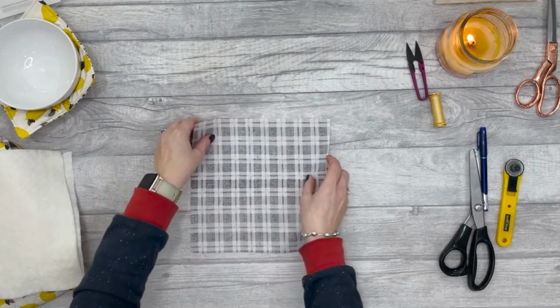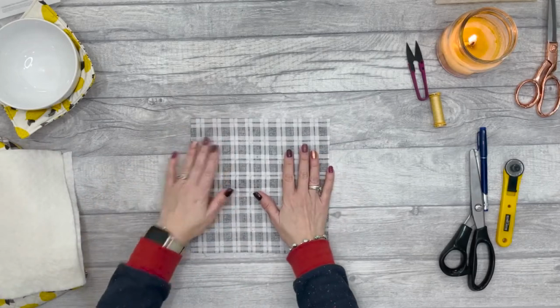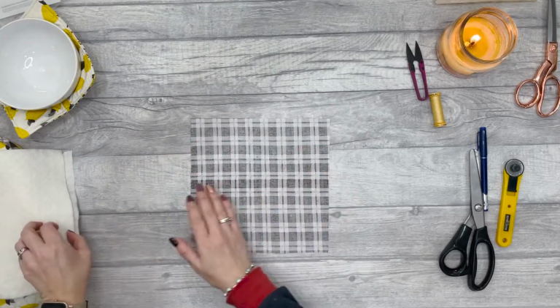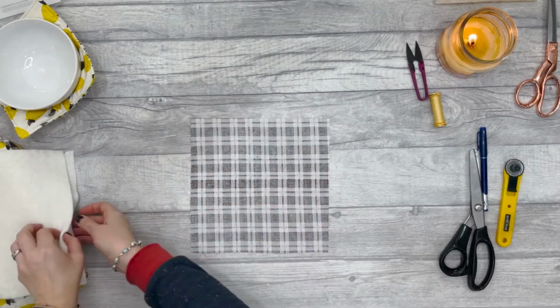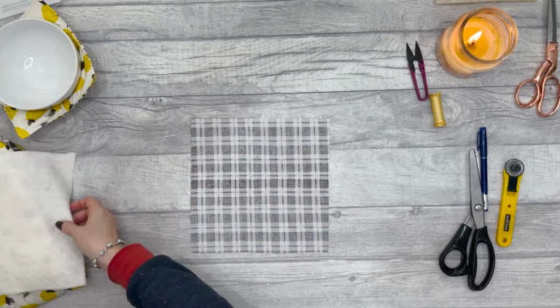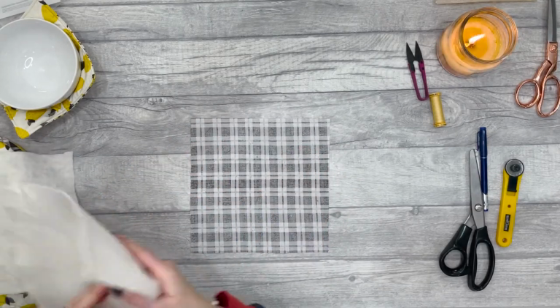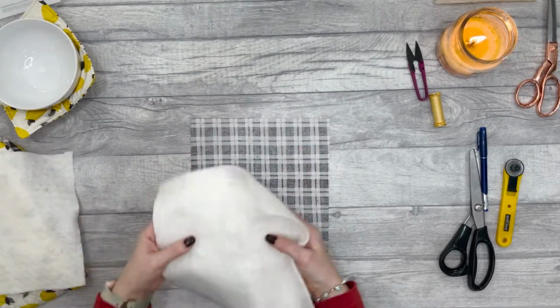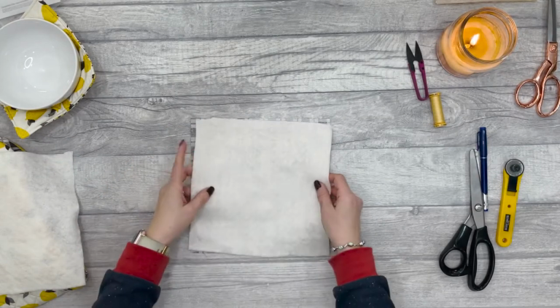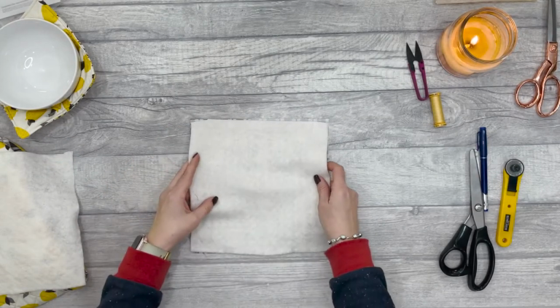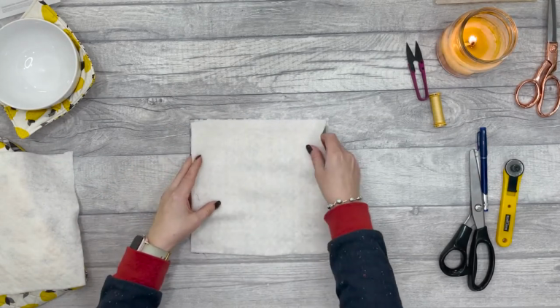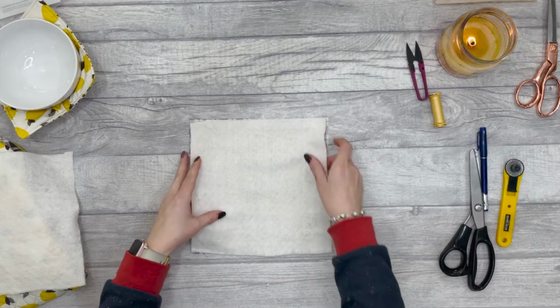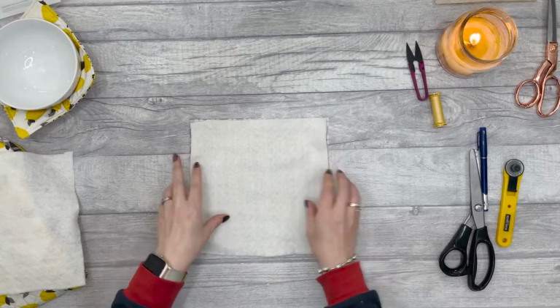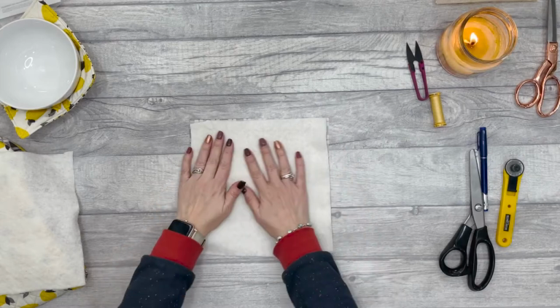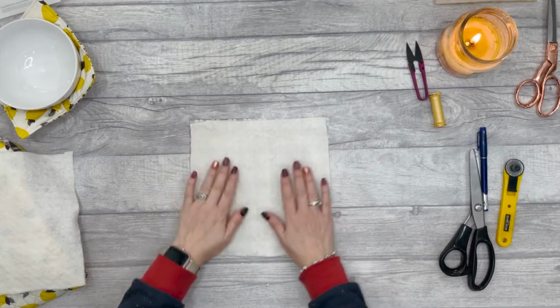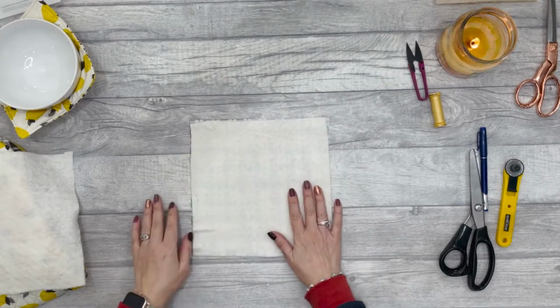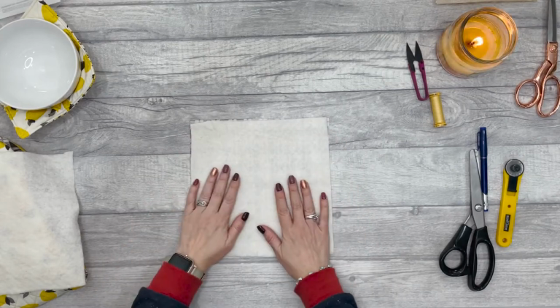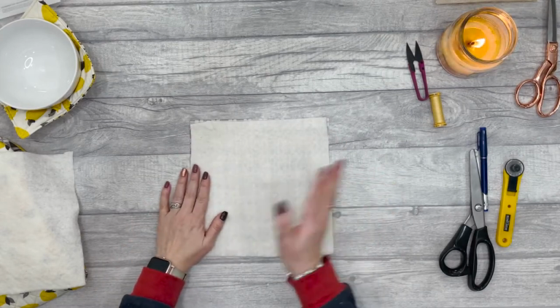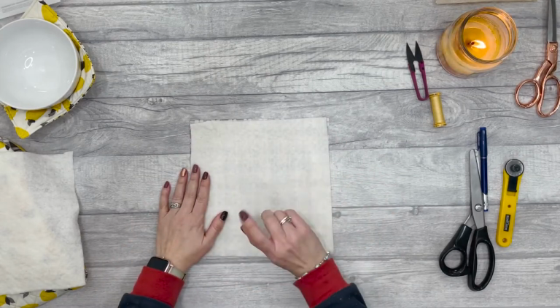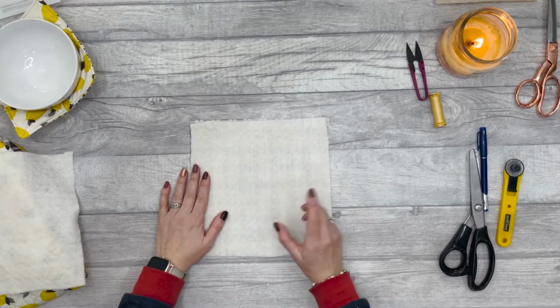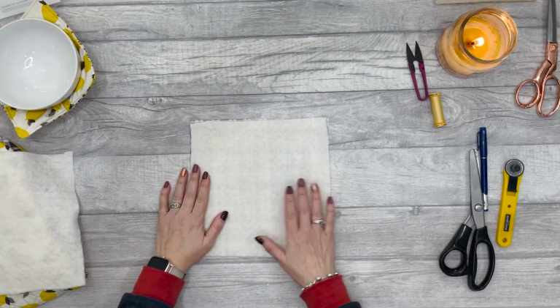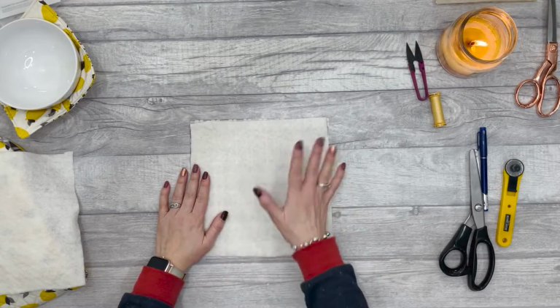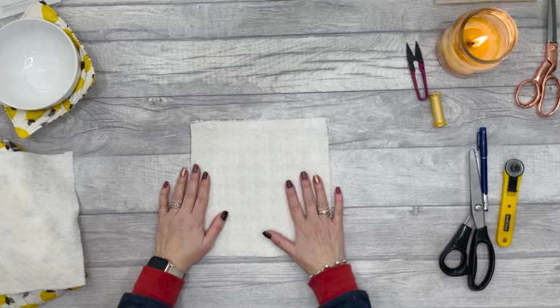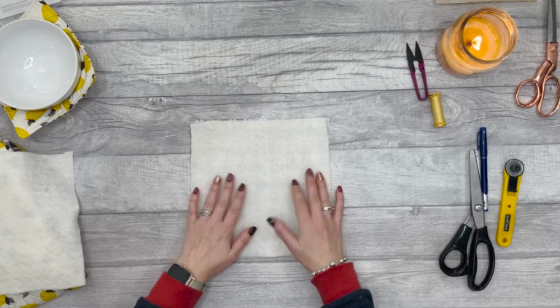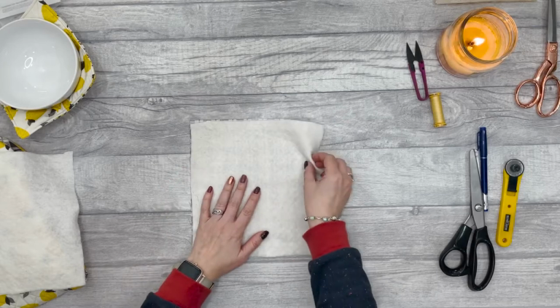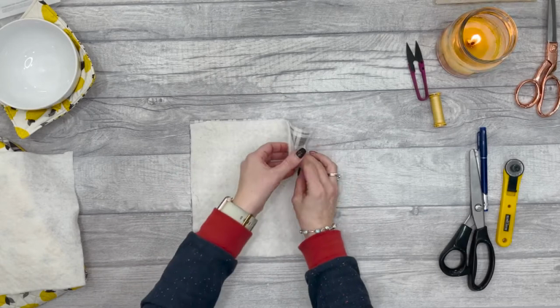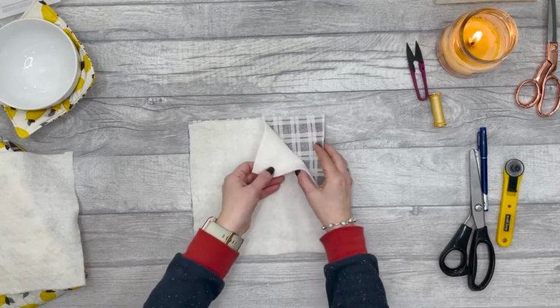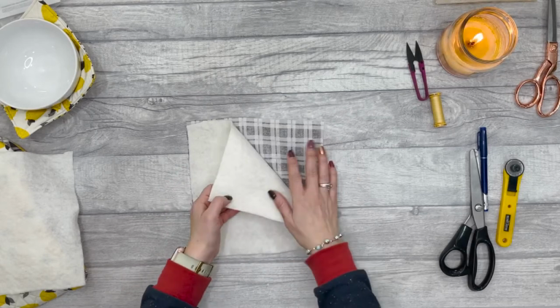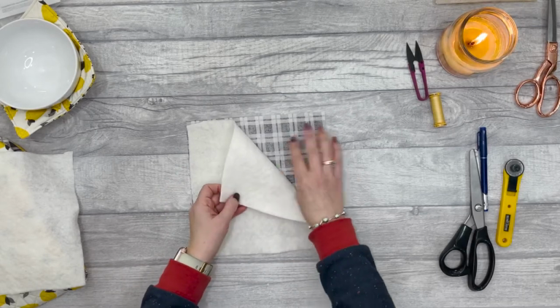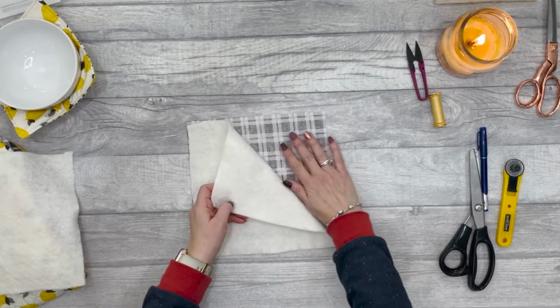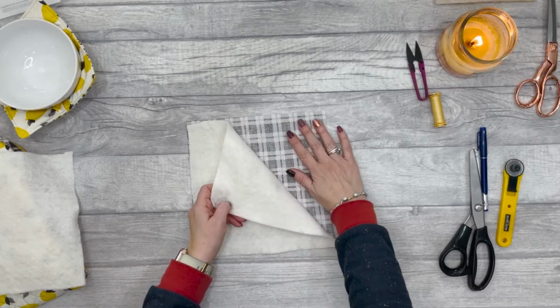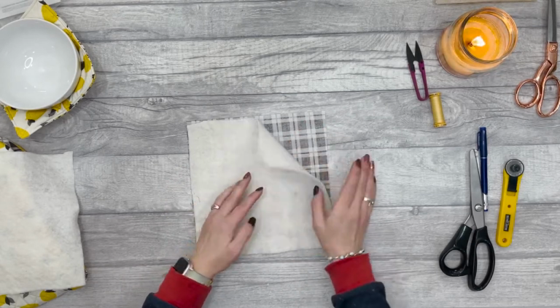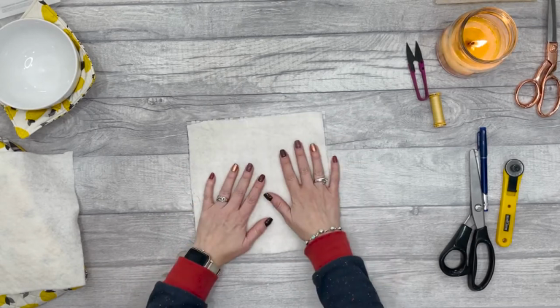Taking one of your pieces of cotton fabric, you're going to lay the batting onto the back — onto the wrong side. You can either use a temporary spray to glue it to the fabric, or you can just use pins, which is what I'm going to do.